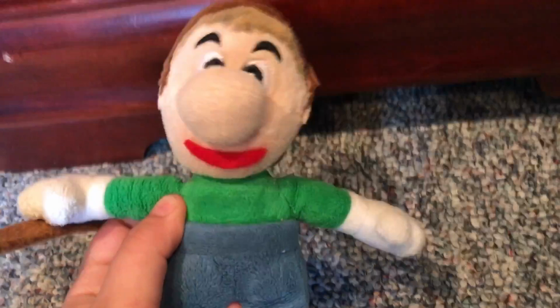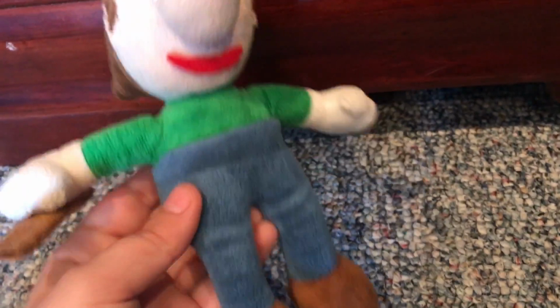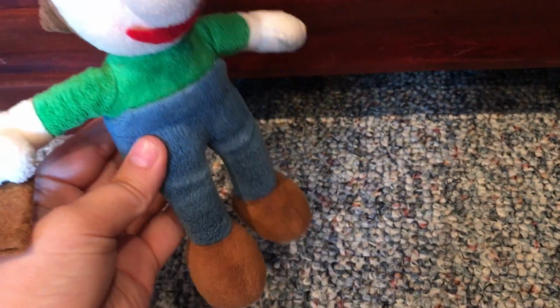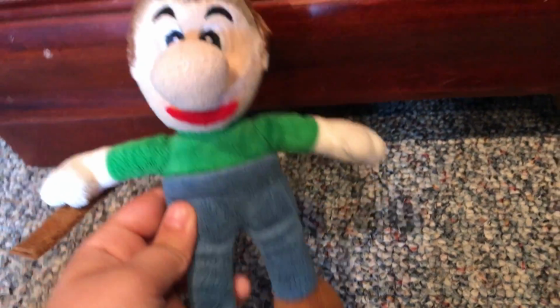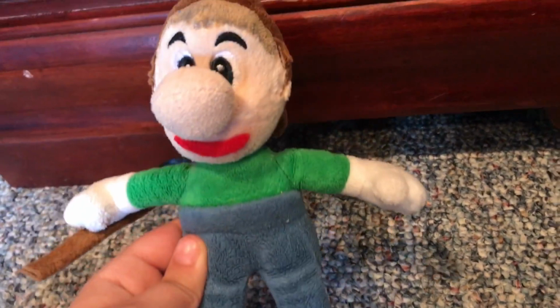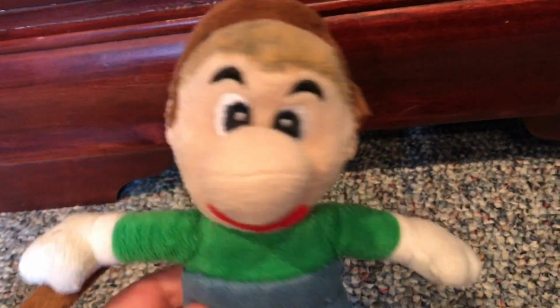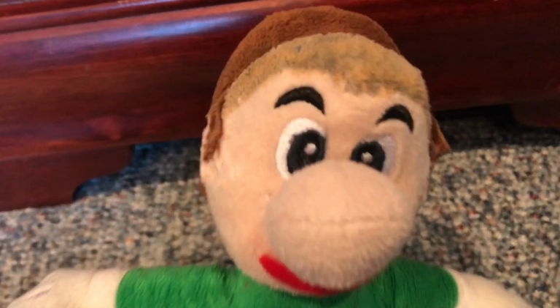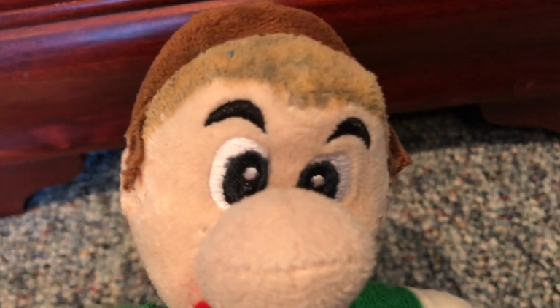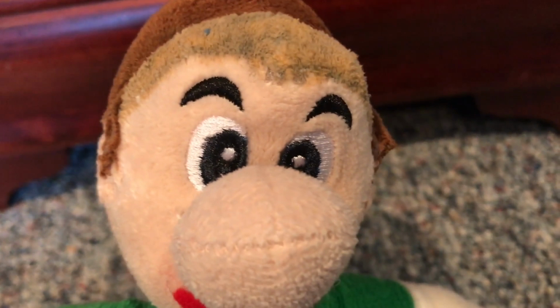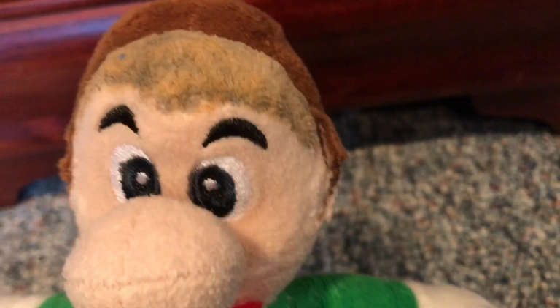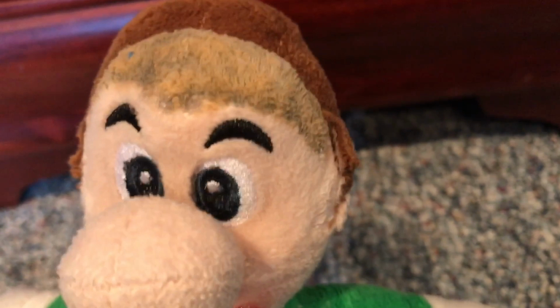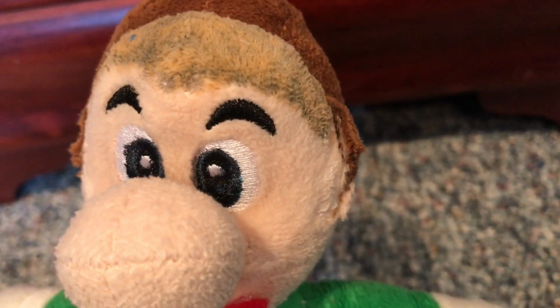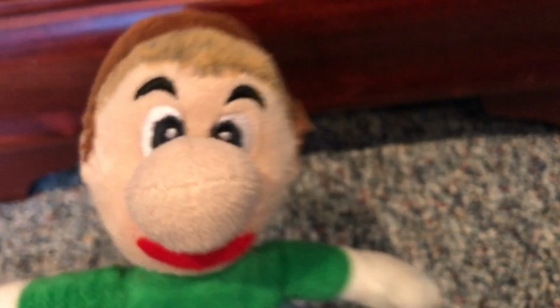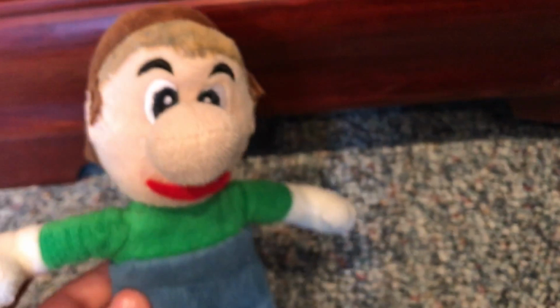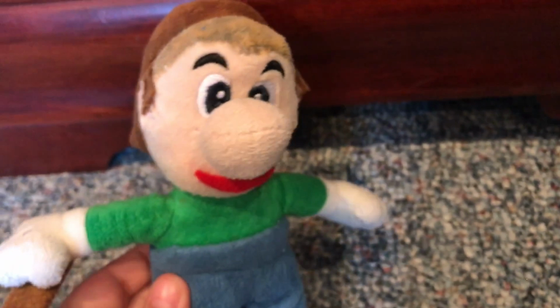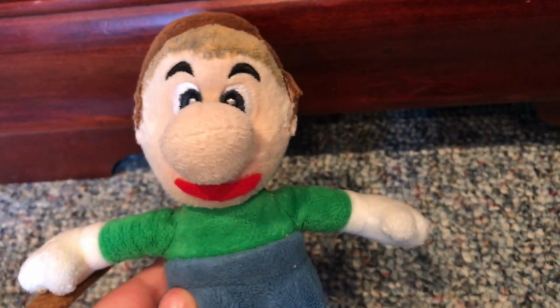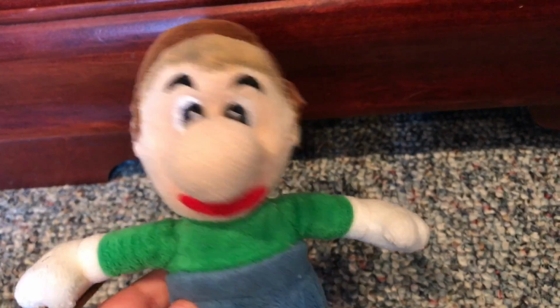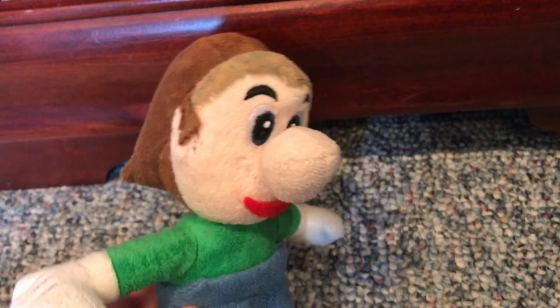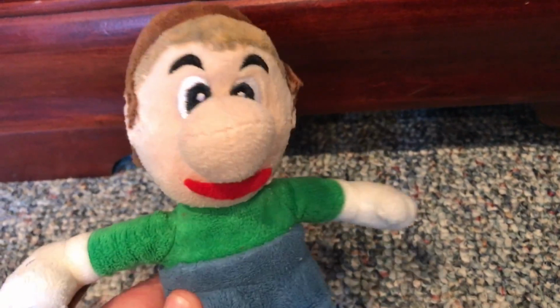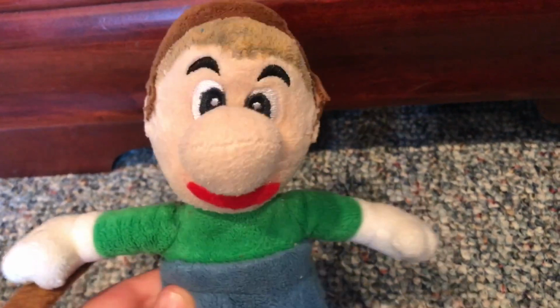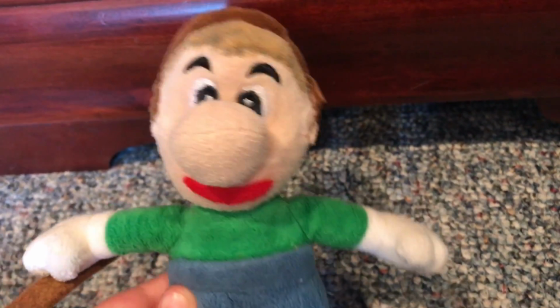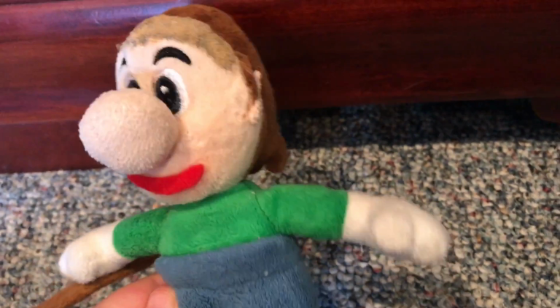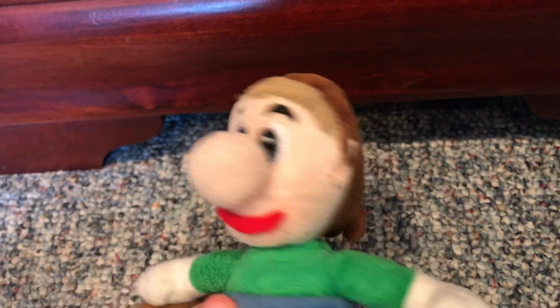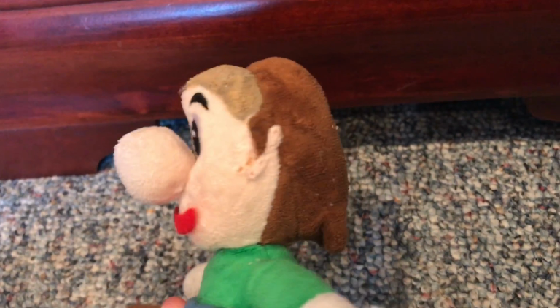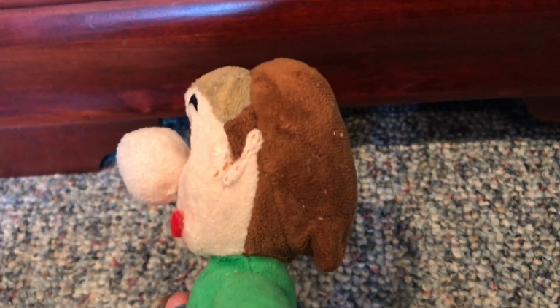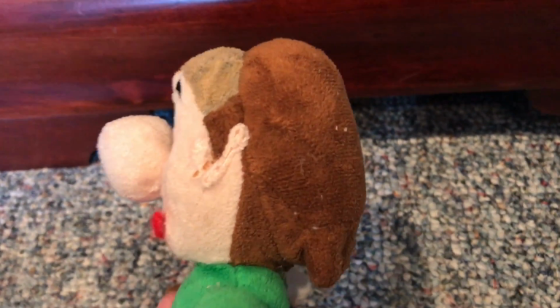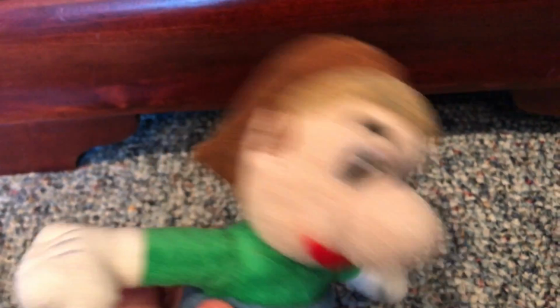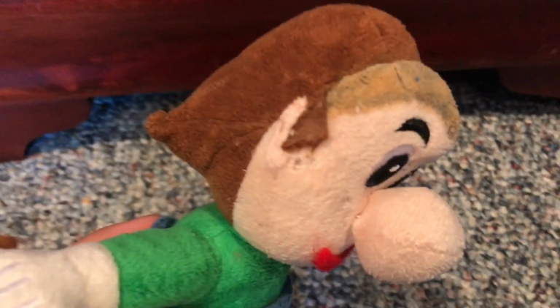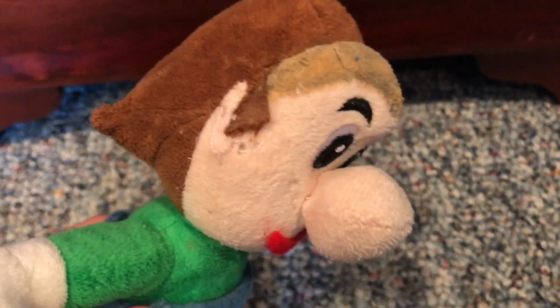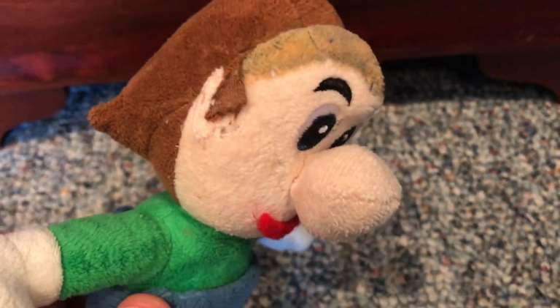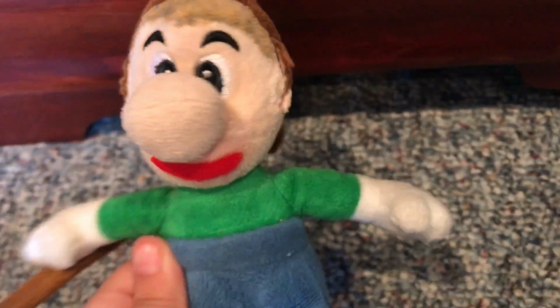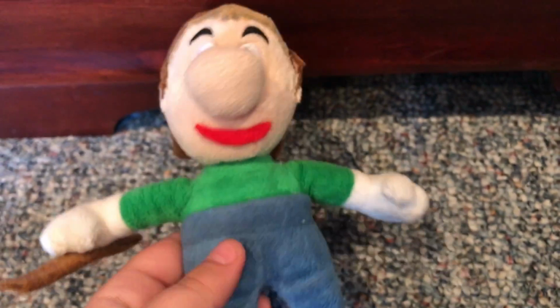I think he does look pretty accurate to Baldi. I colored in his eyes black, and I left that white dot to give him more of a plushie-style look. Tried to make it a little cute, but it could be nowhere near cute. I cut his ears off.